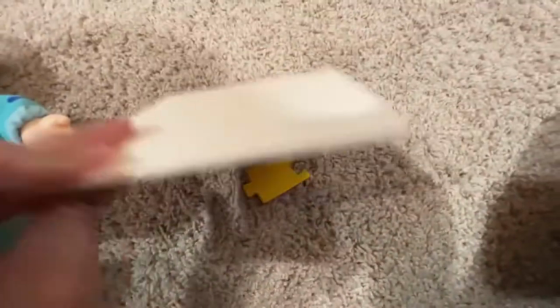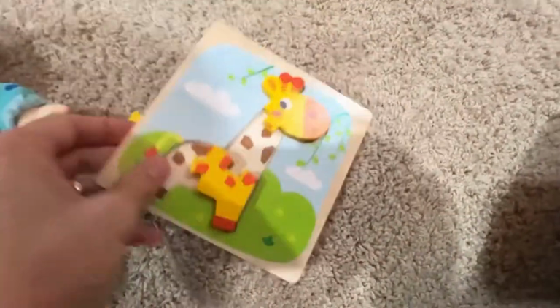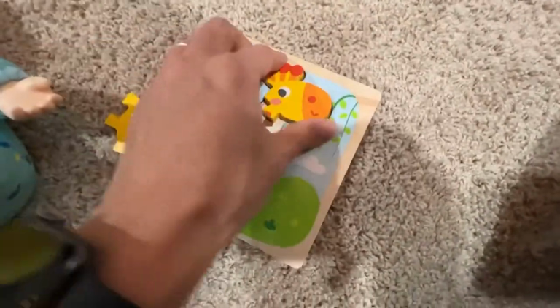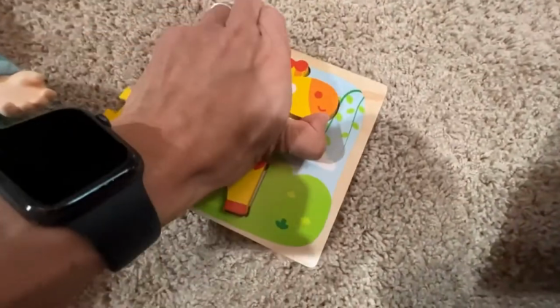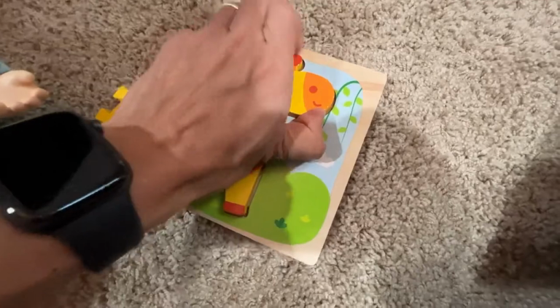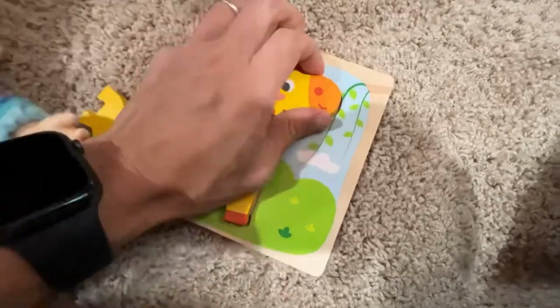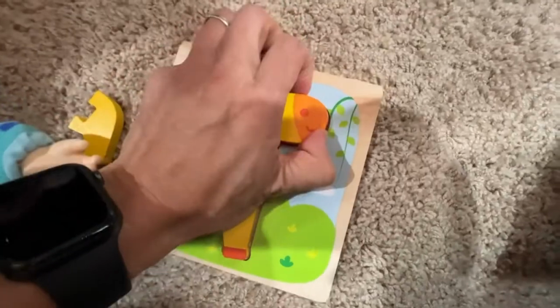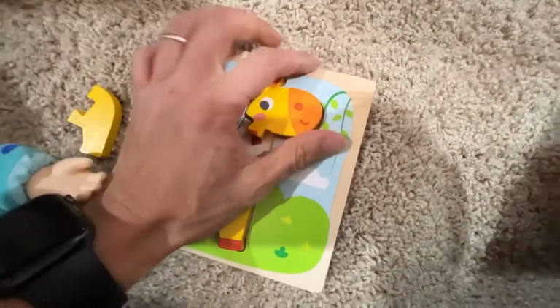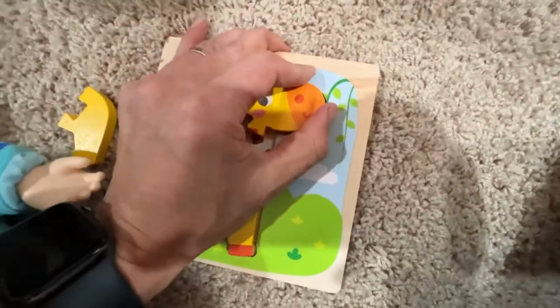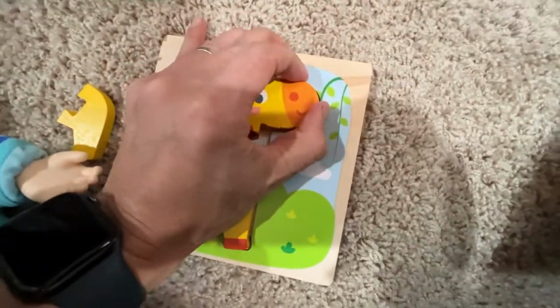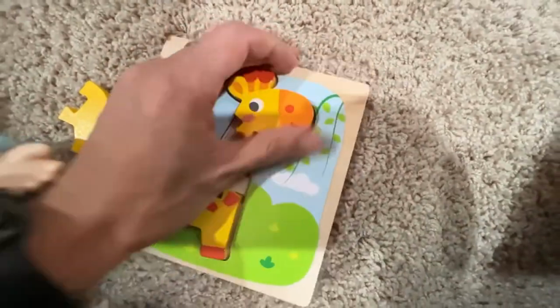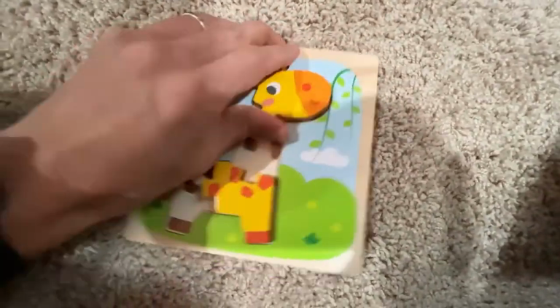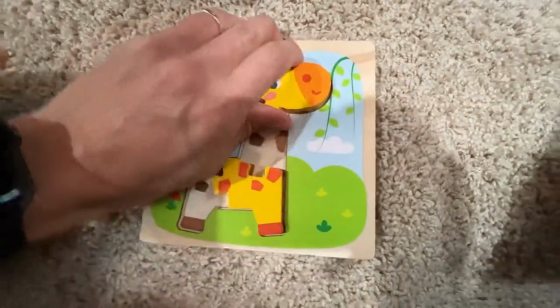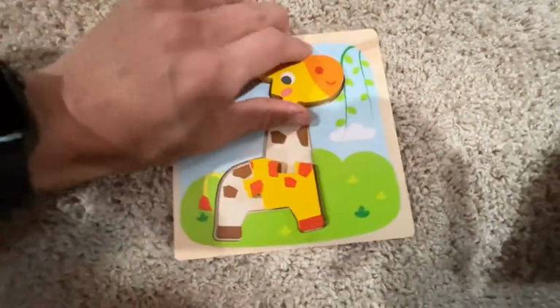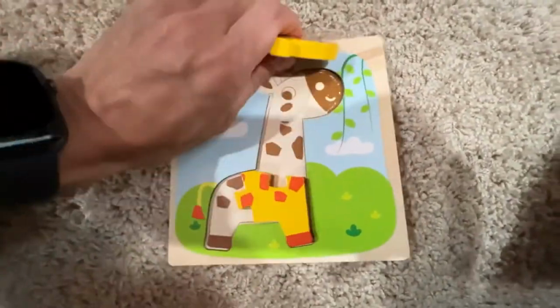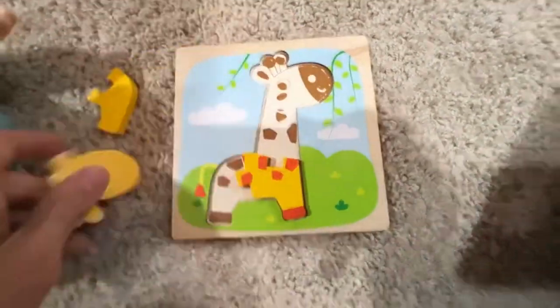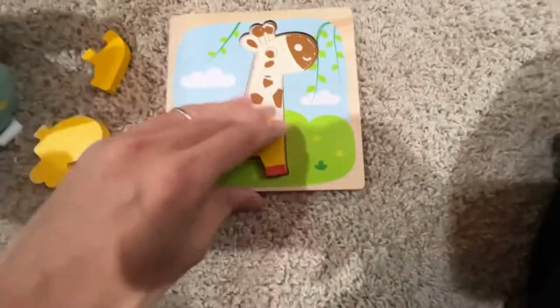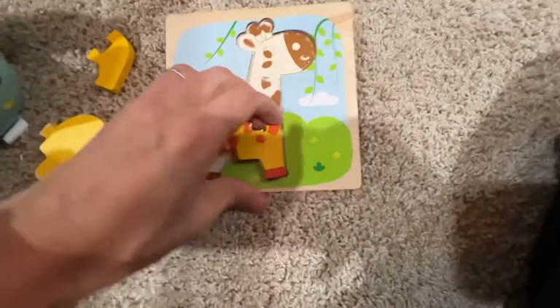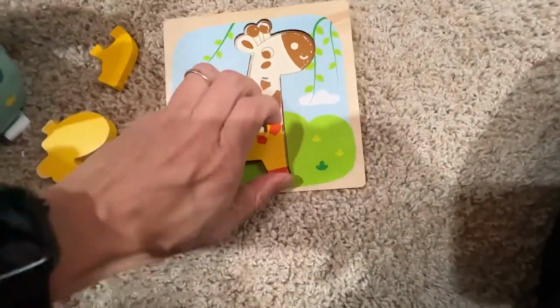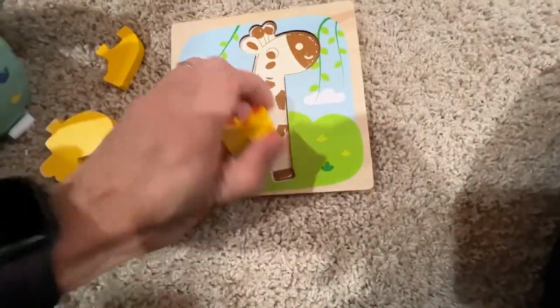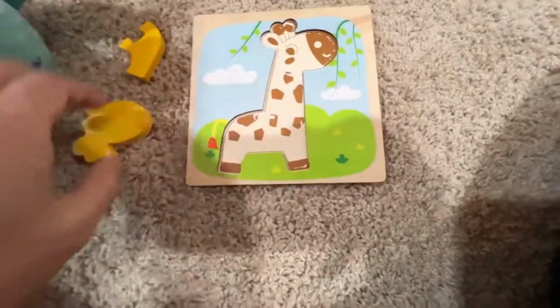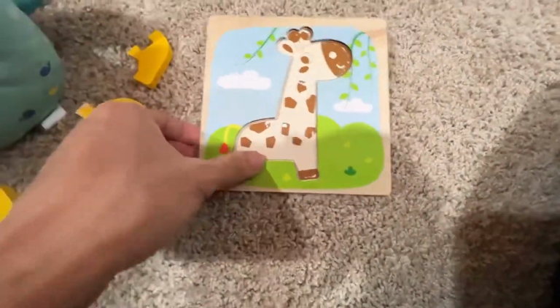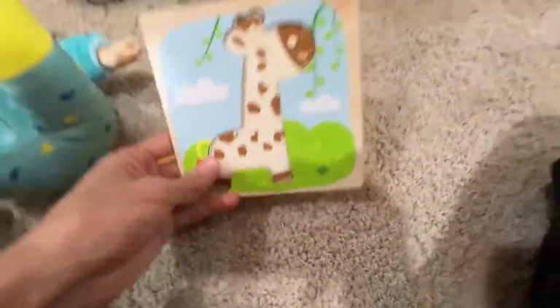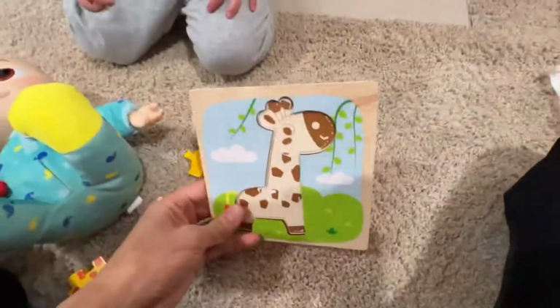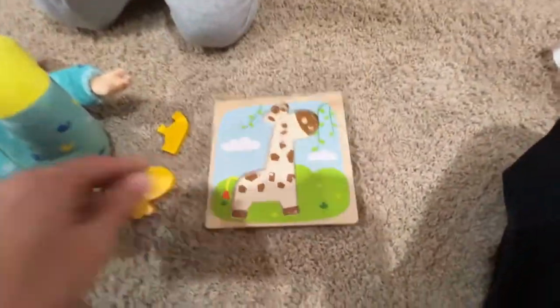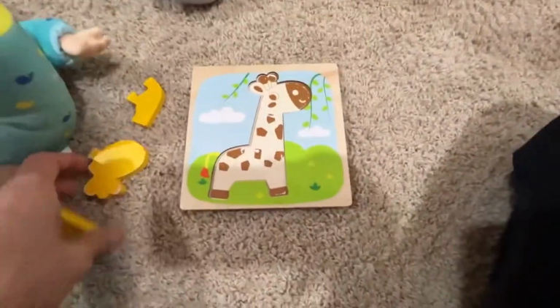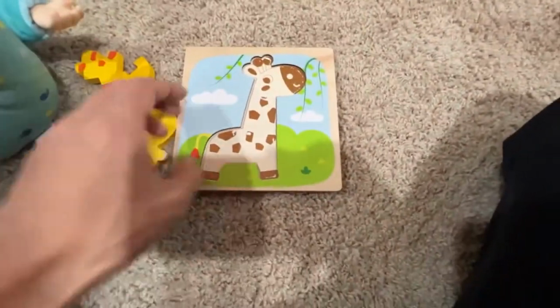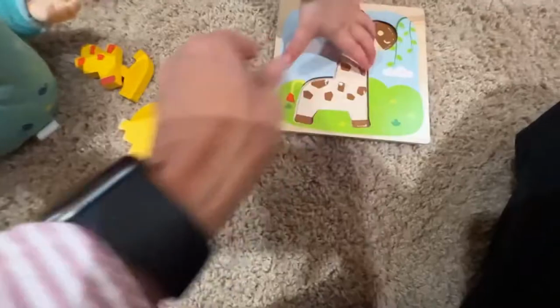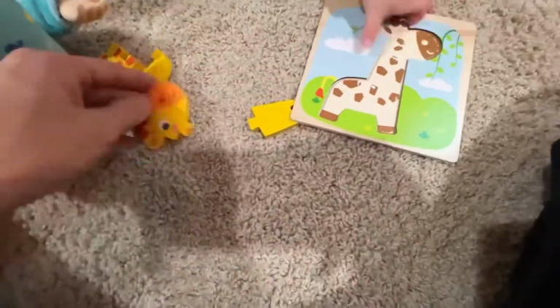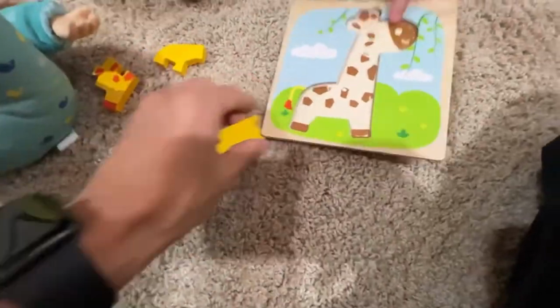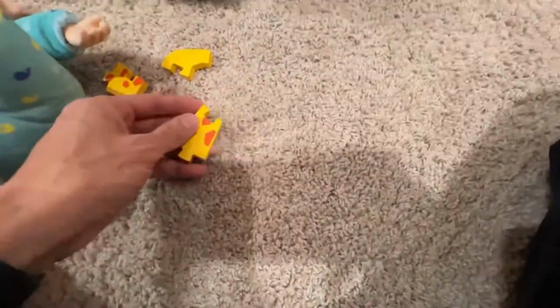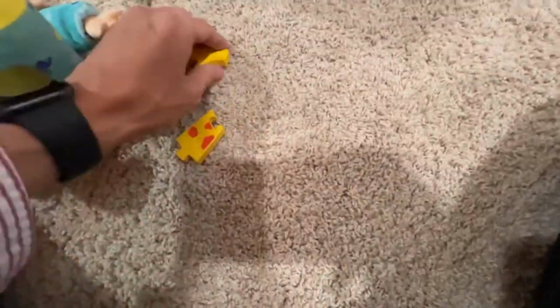Take it out like that. Giraffe — it's coming out. Hold on, it's kind of stuck in here. All right, because it's brand new. So Andrew, let's put it in here now.